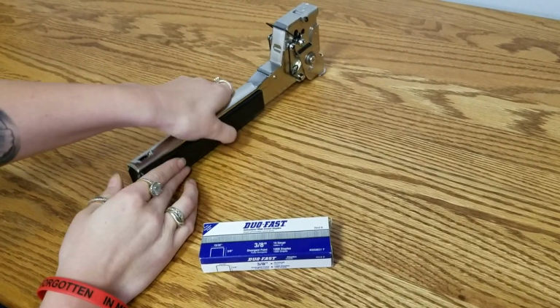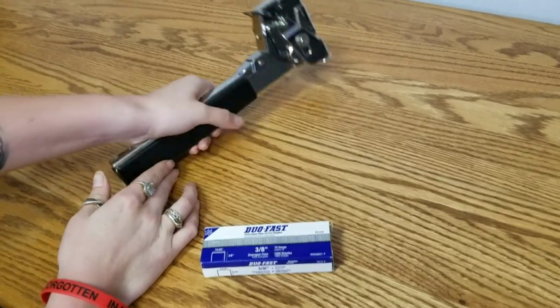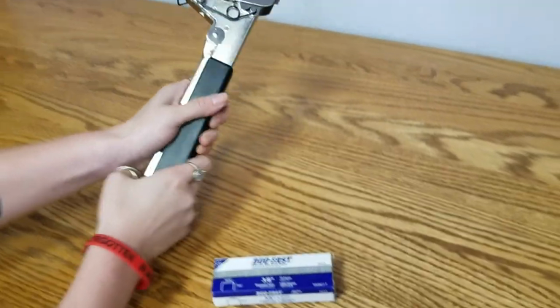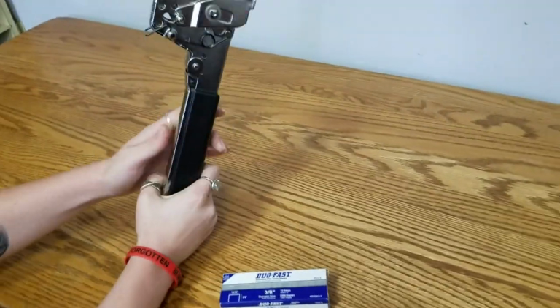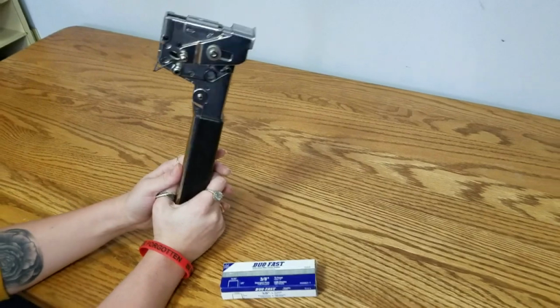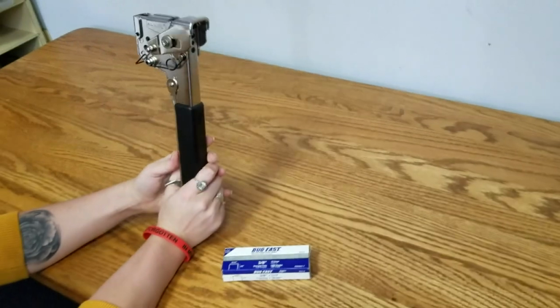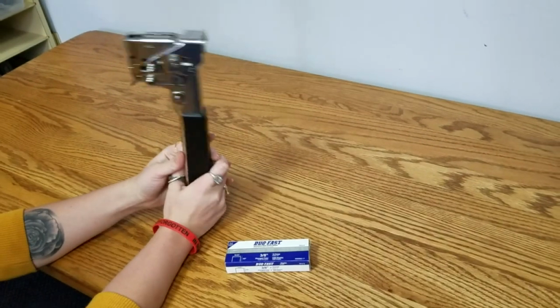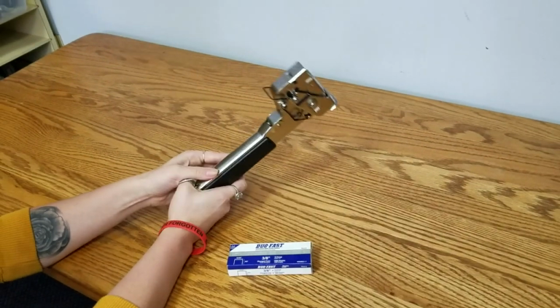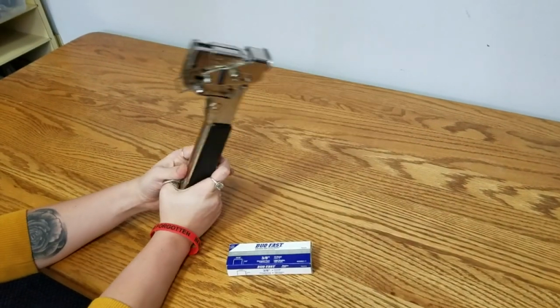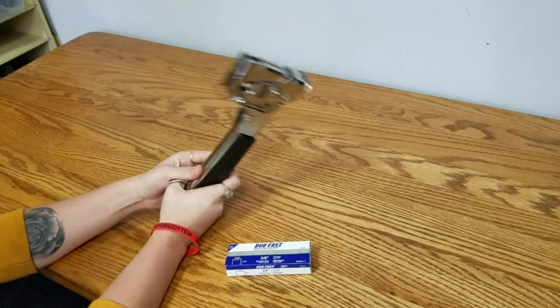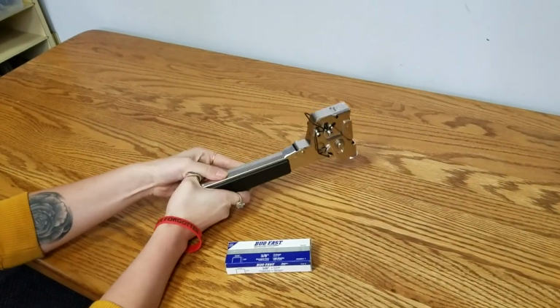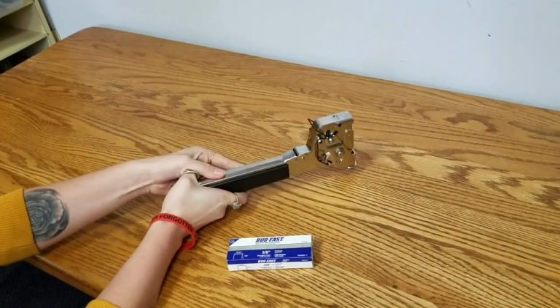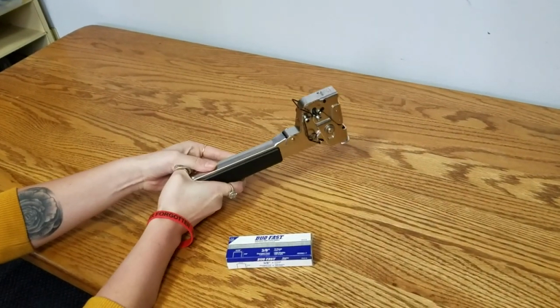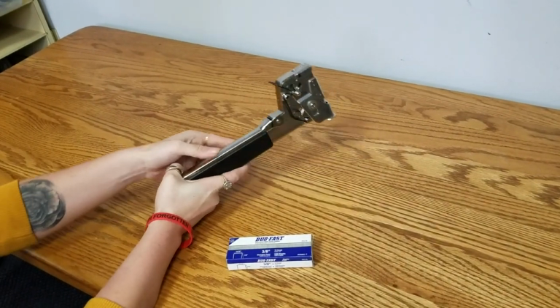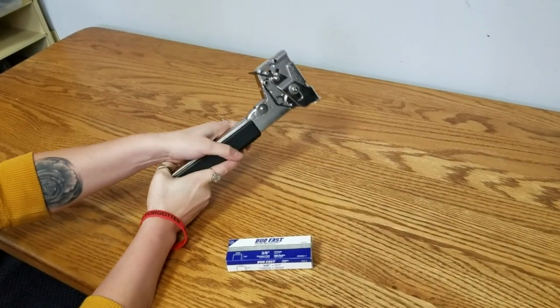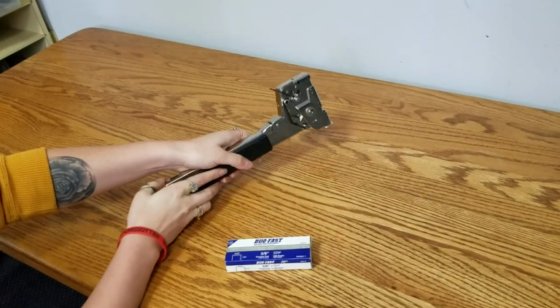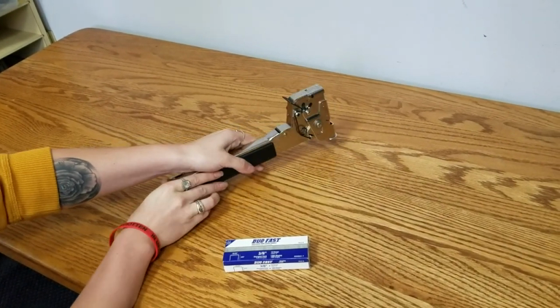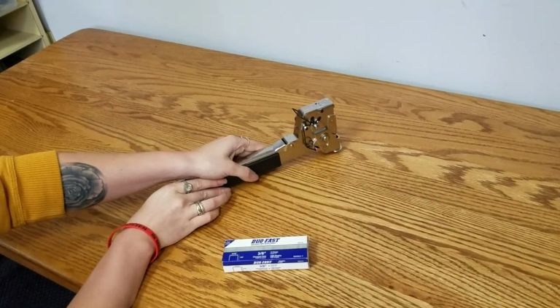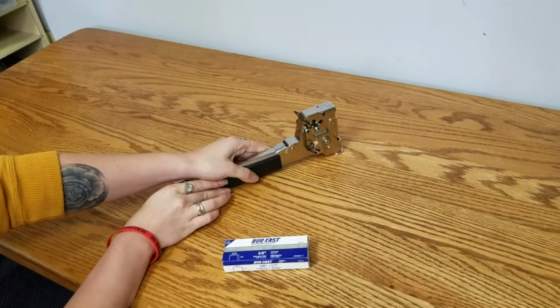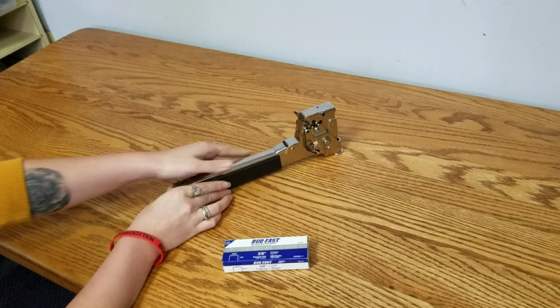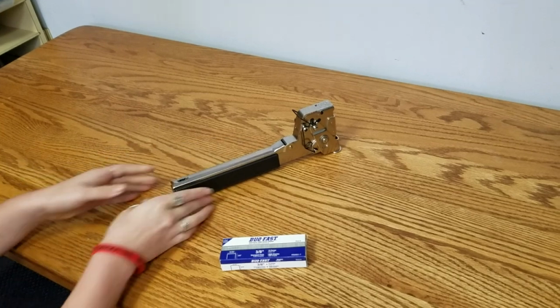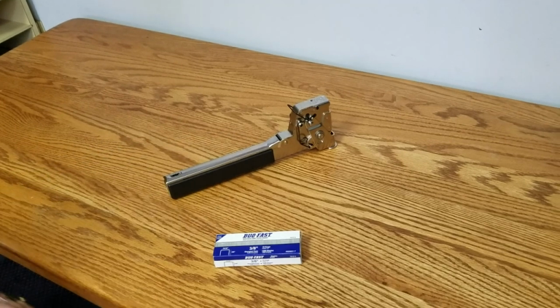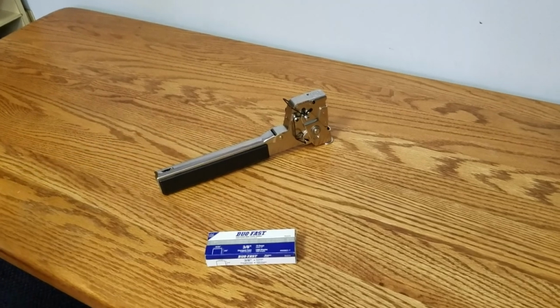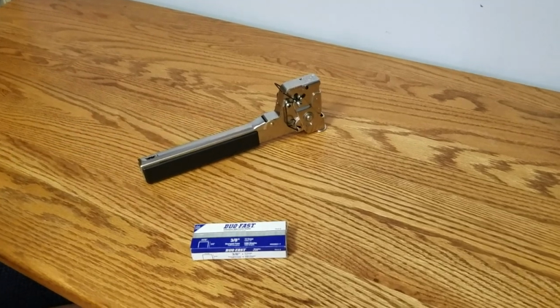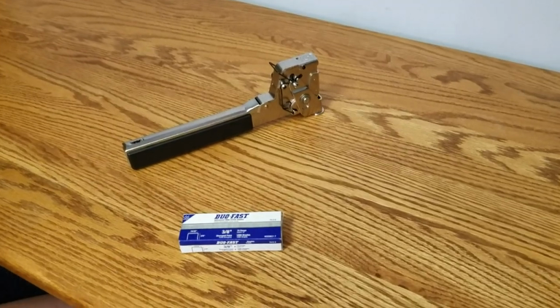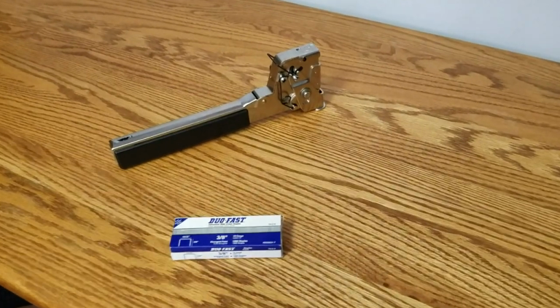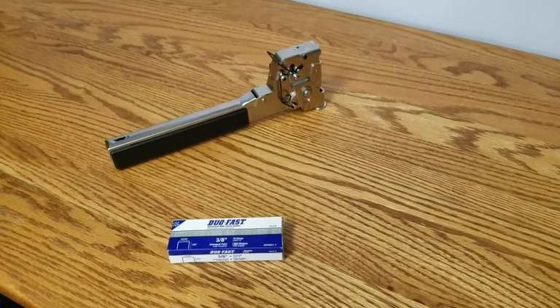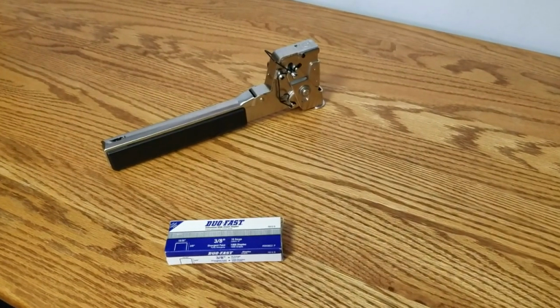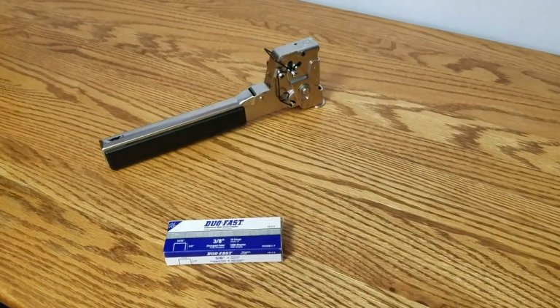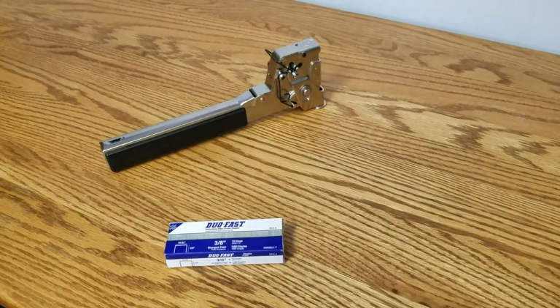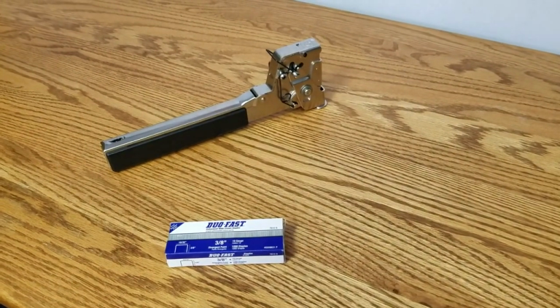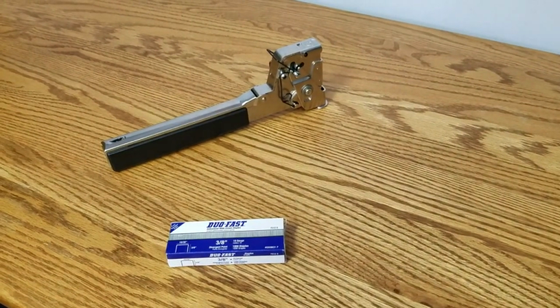Then swing the tool like a hammer — the trip lever will drive your staple as it contacts the surface. After a few trials you'll get the feeling of the force down. That's all that we have for you today, until next time.